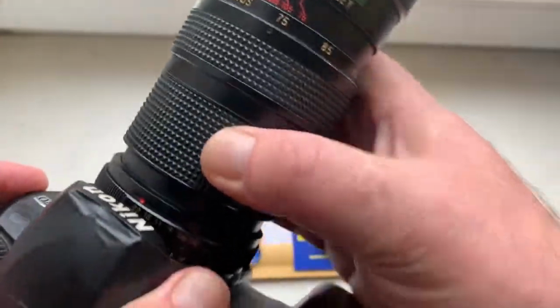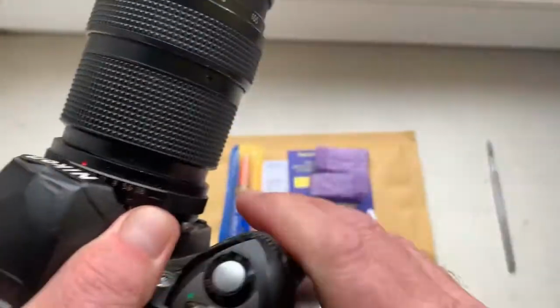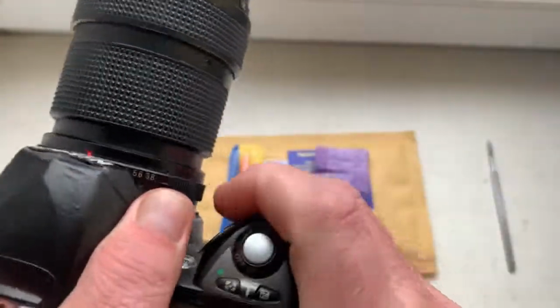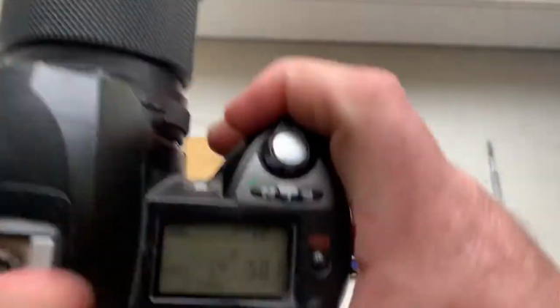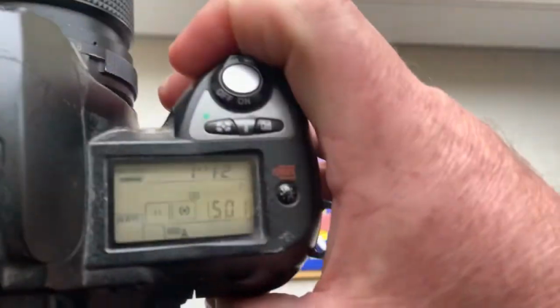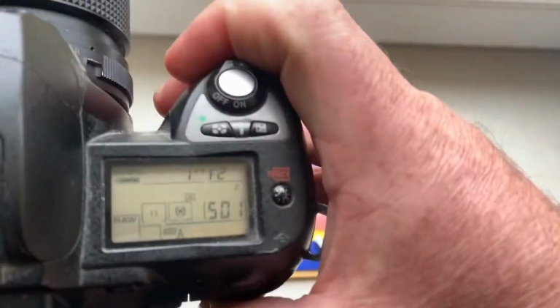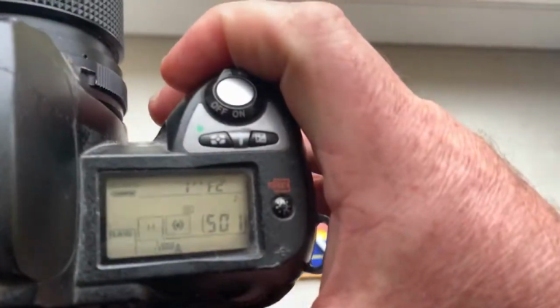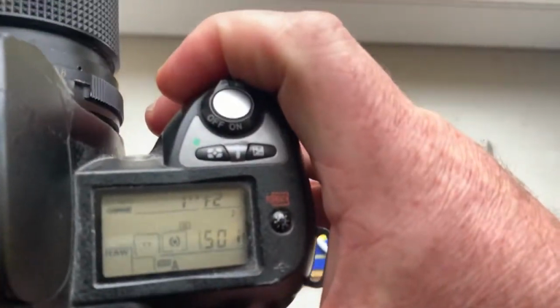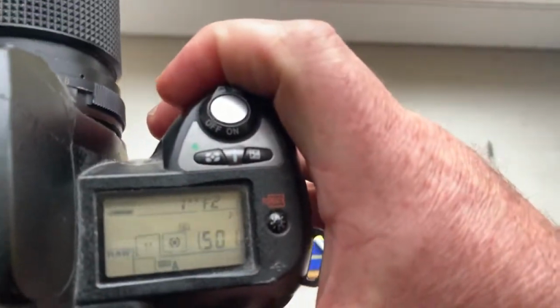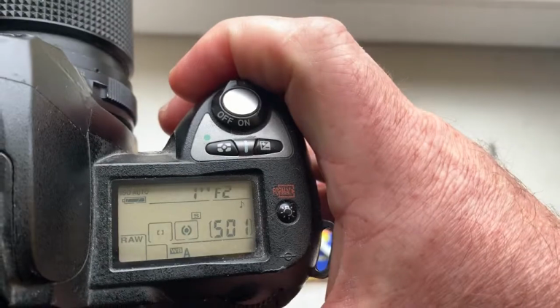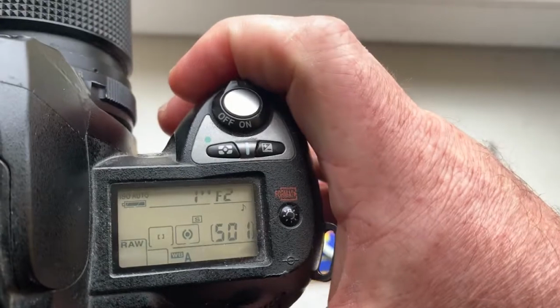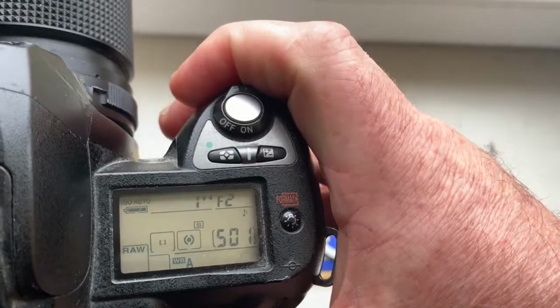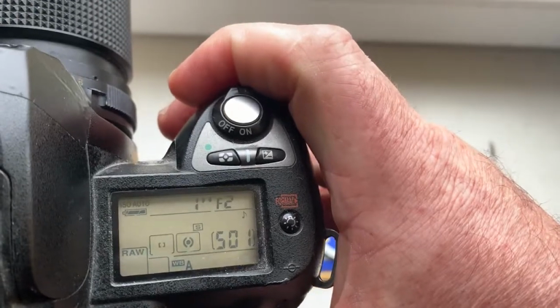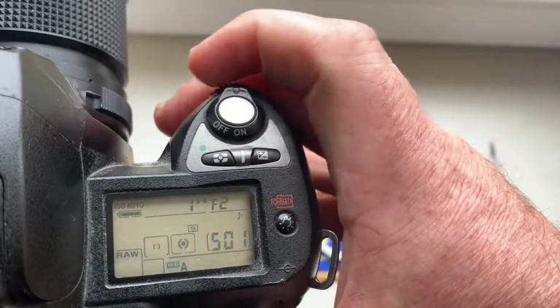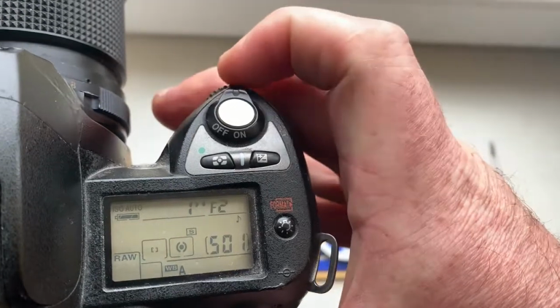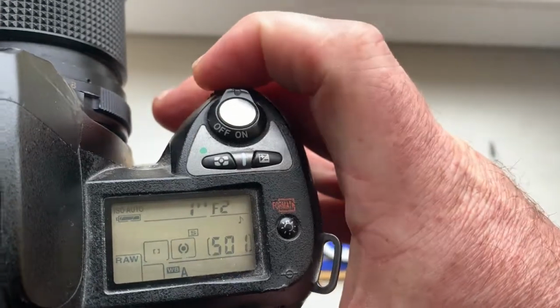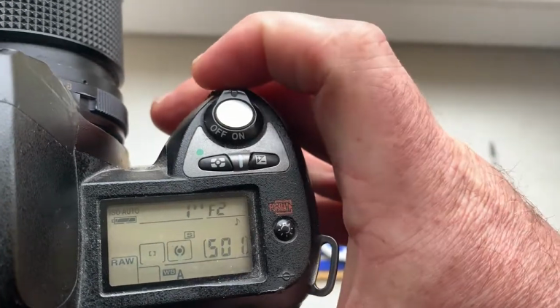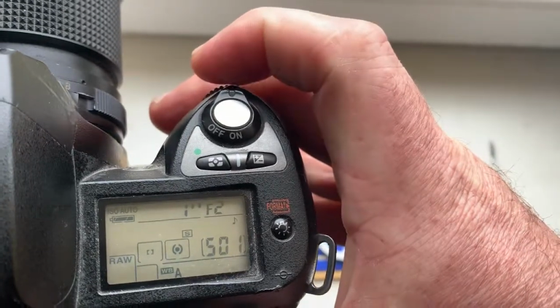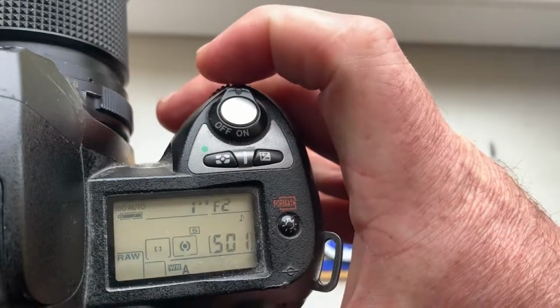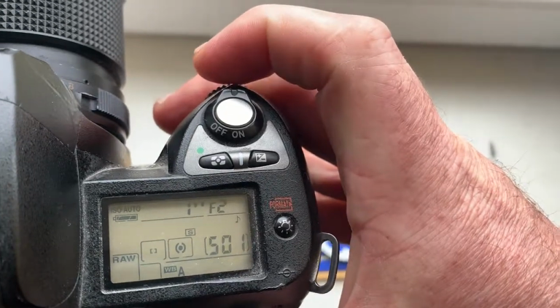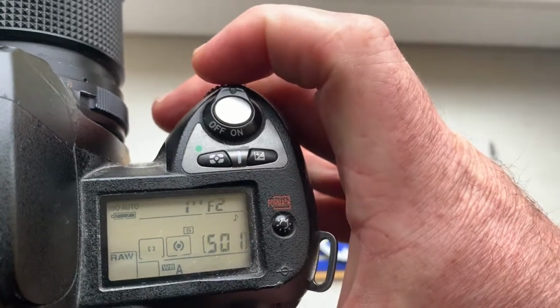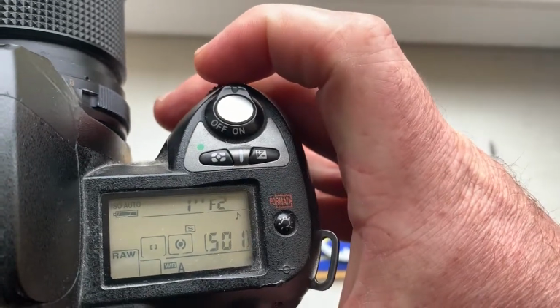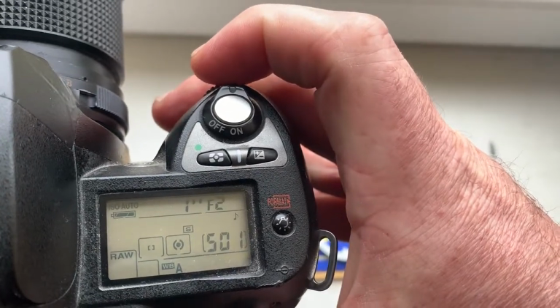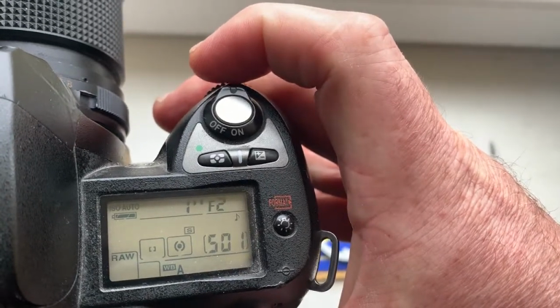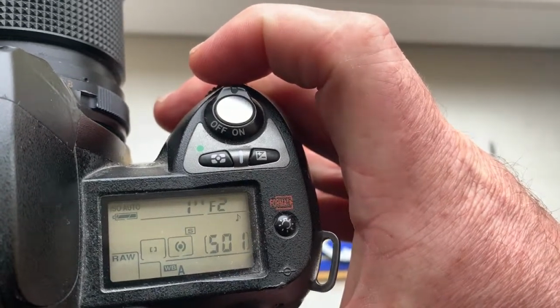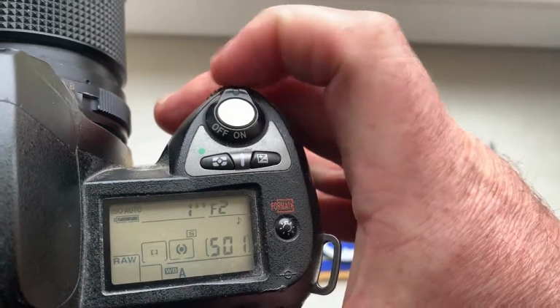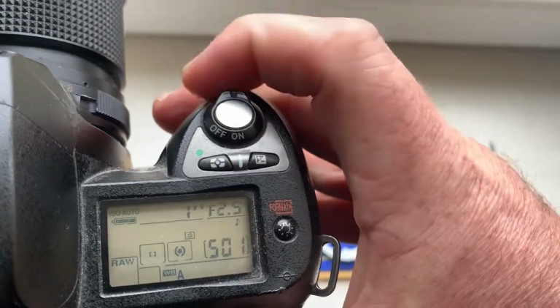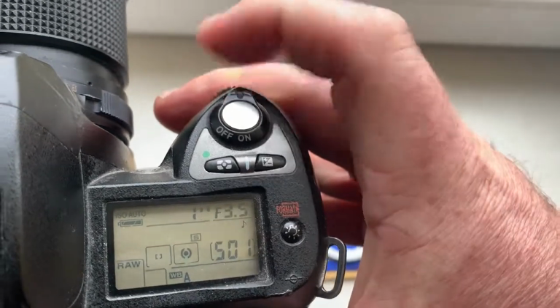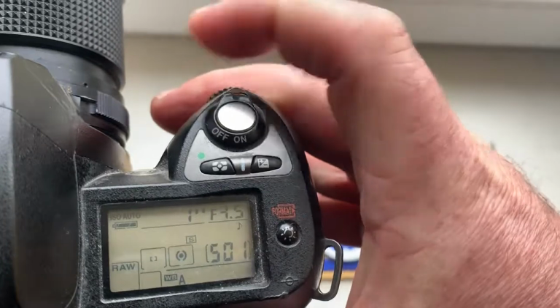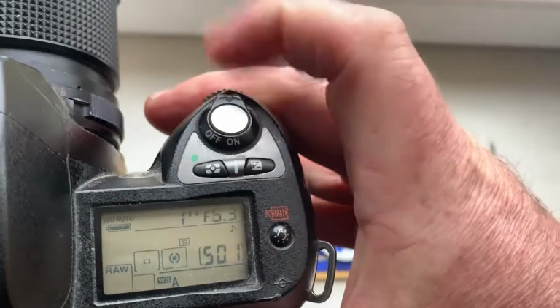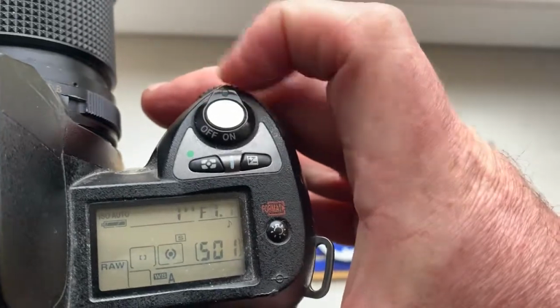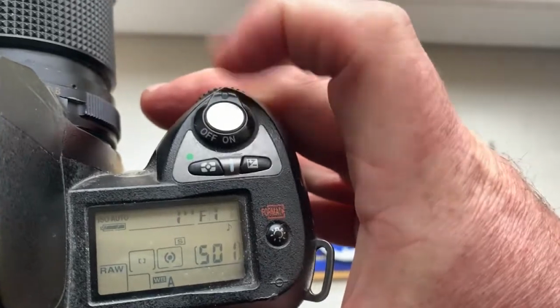Look — the pre-programmed focal length is 35 millimeter, aperture range from 2 to 22.